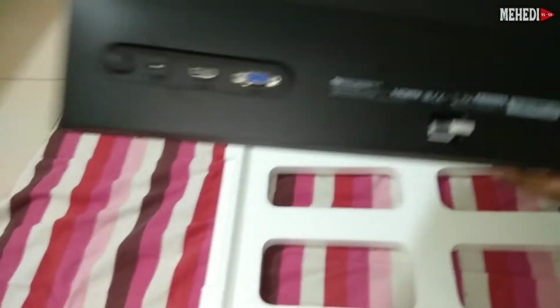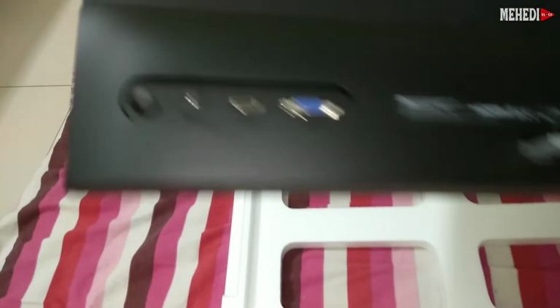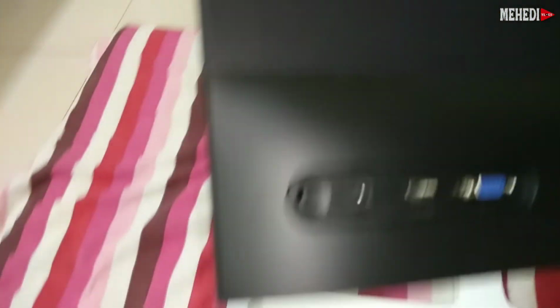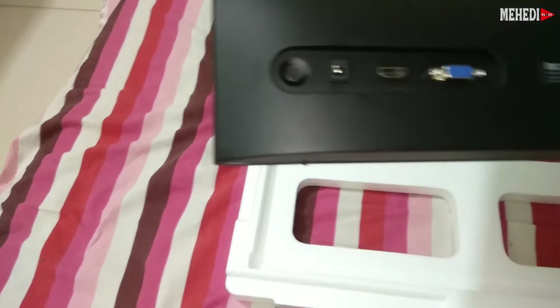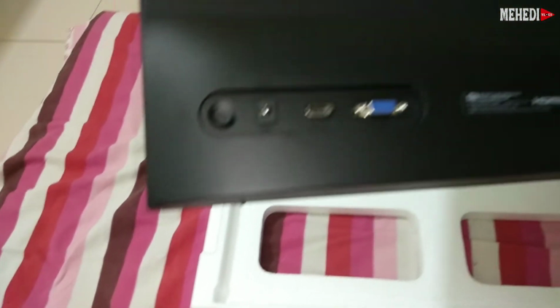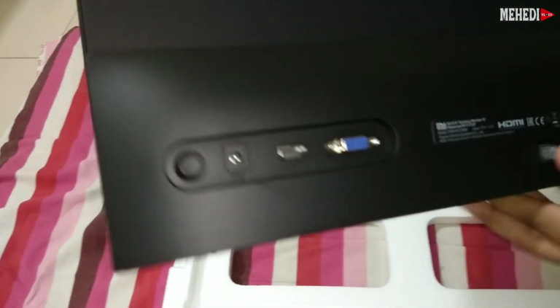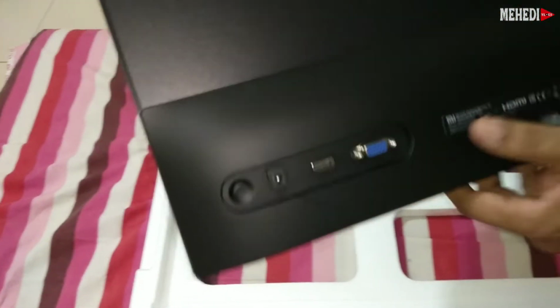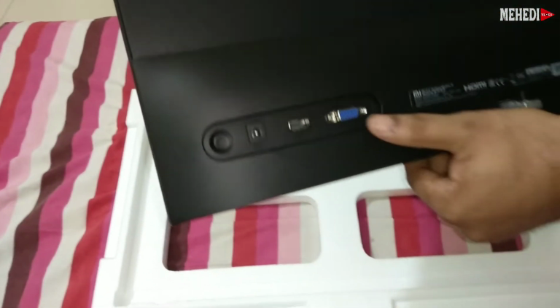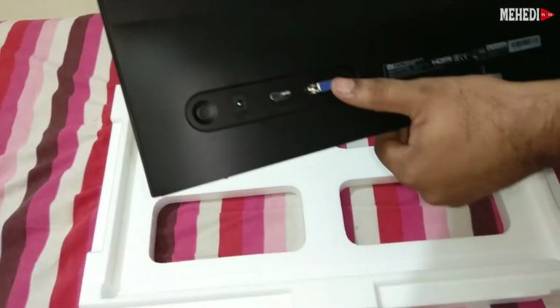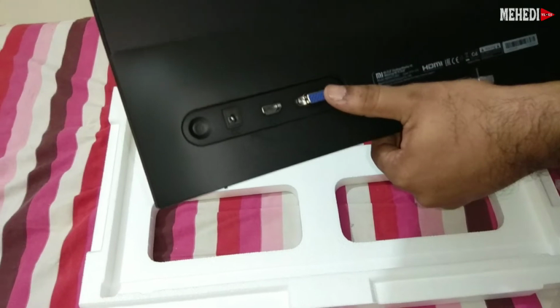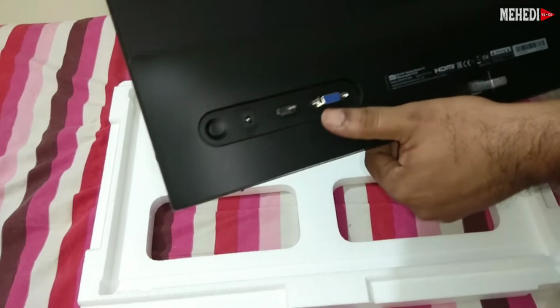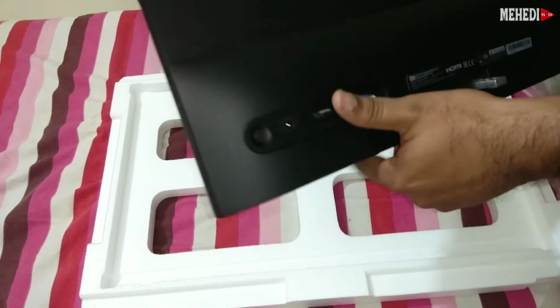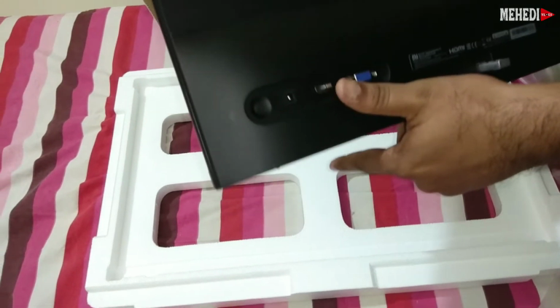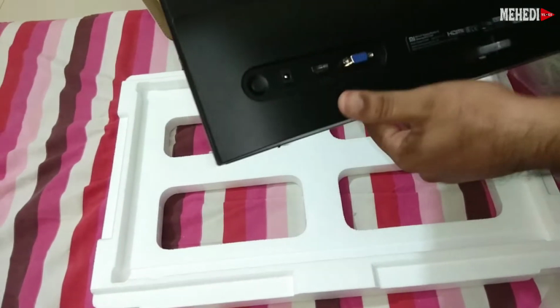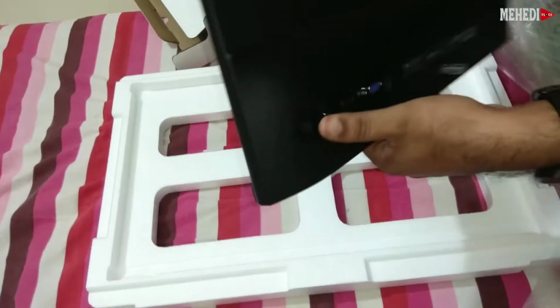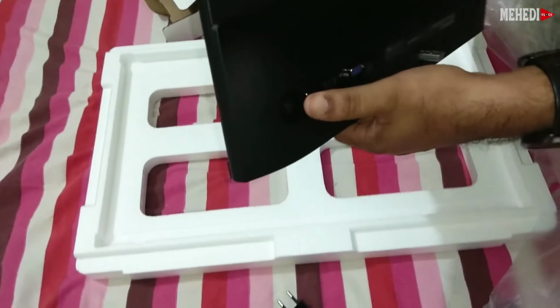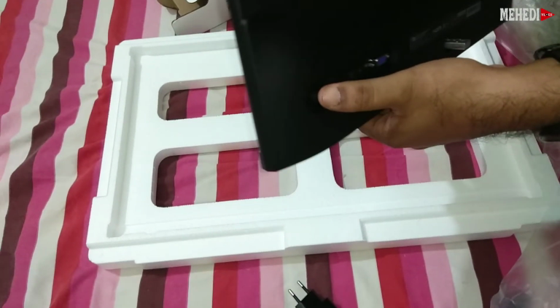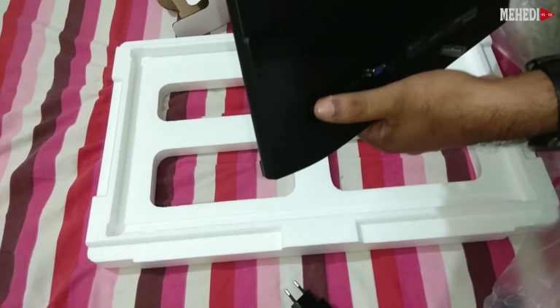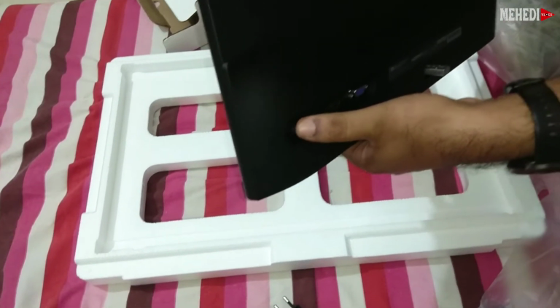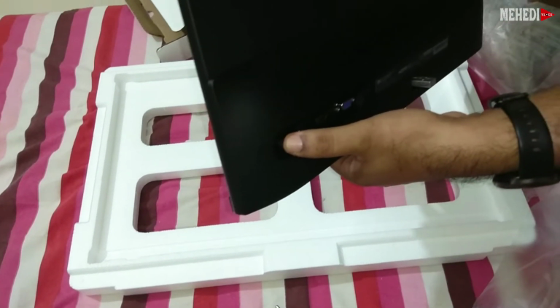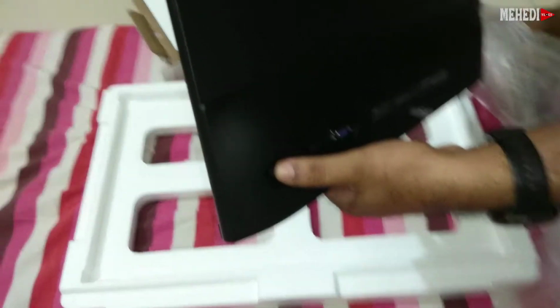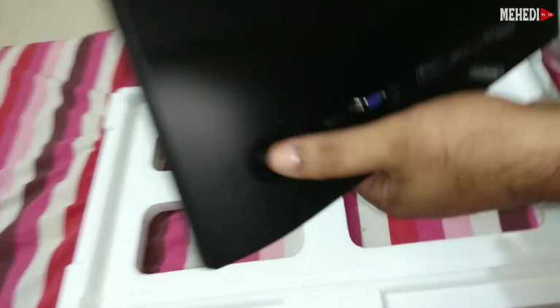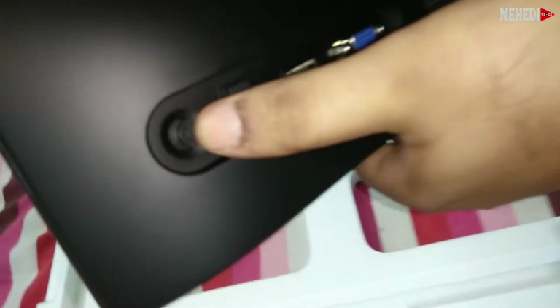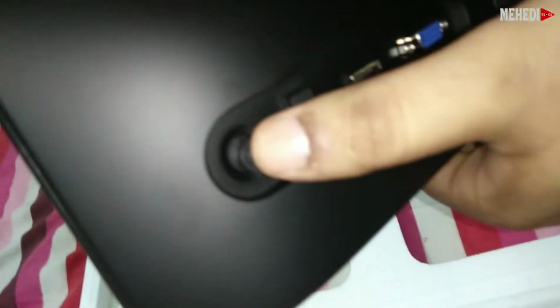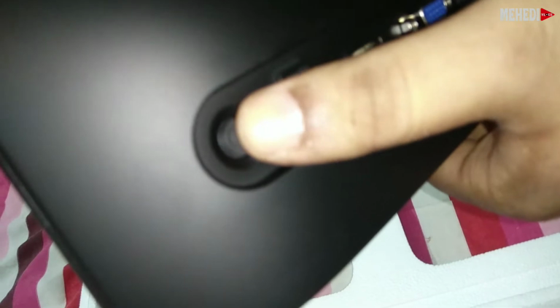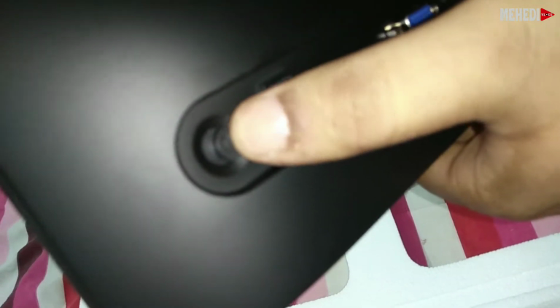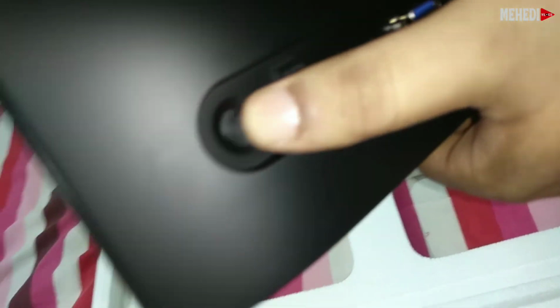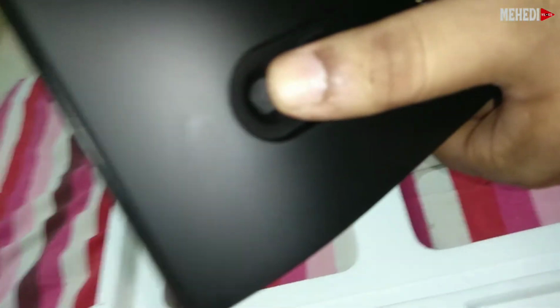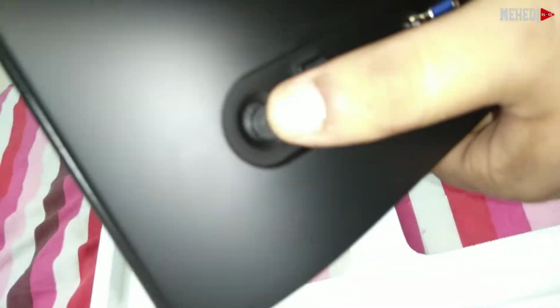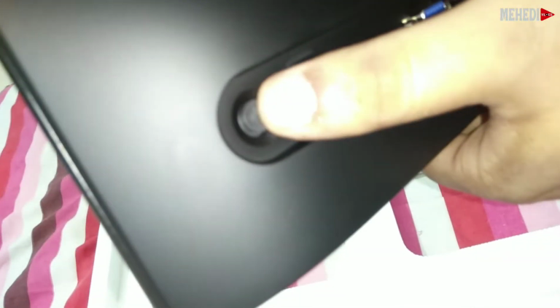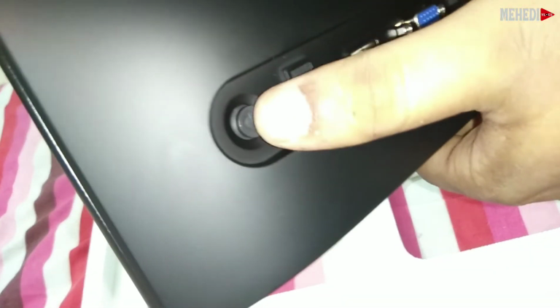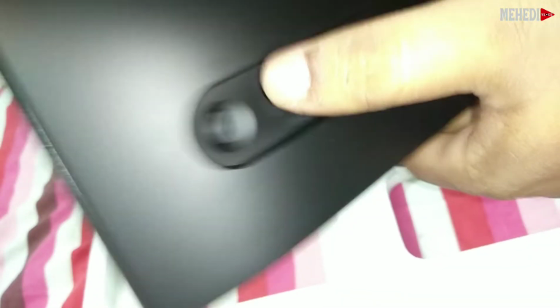This is the mount. This is the HDMI port and the mount. This is the VGA port, HDMI port, and sound port. The joystick is used to control the brightness. It's pretty nice.